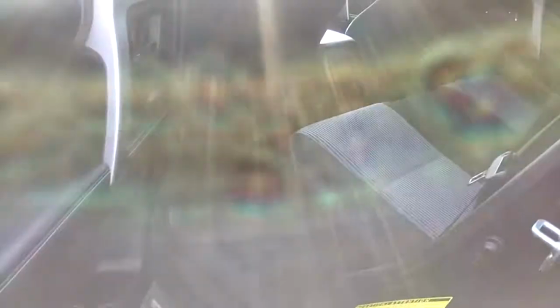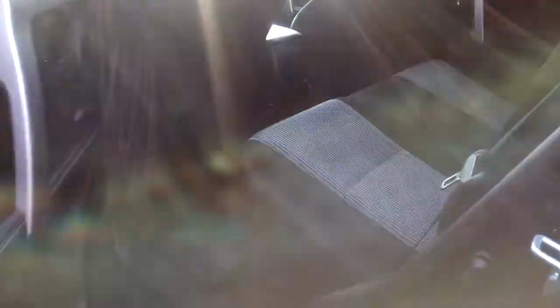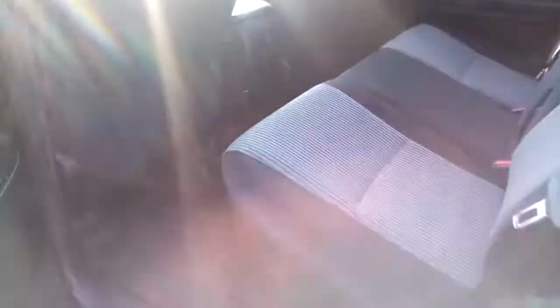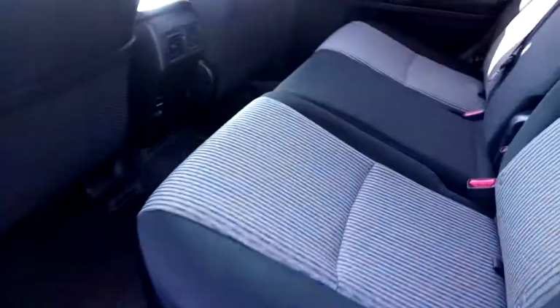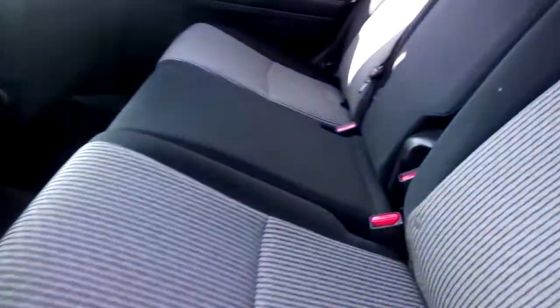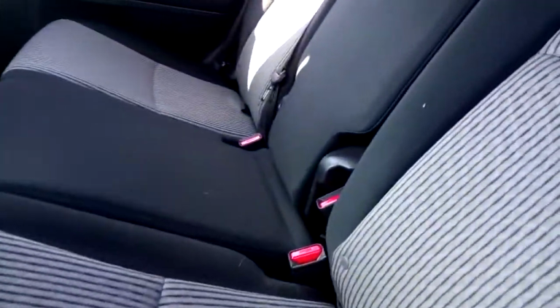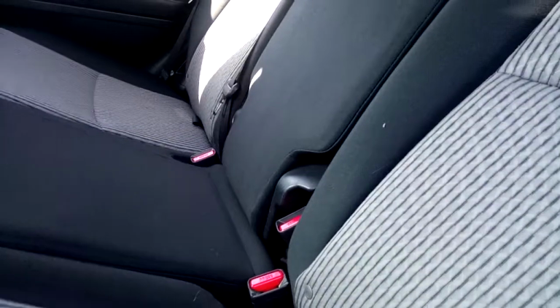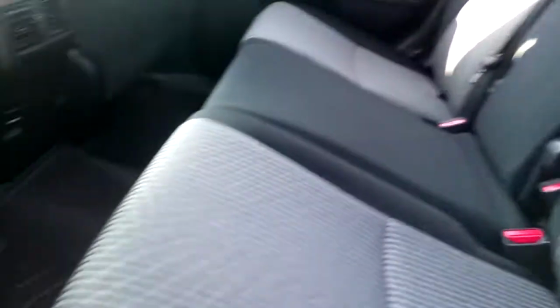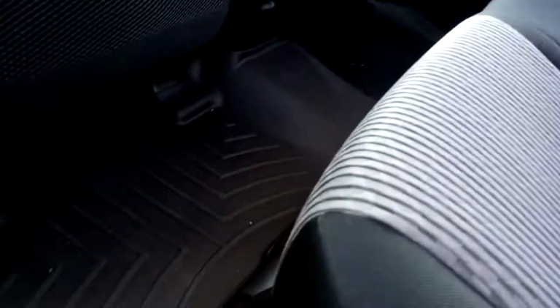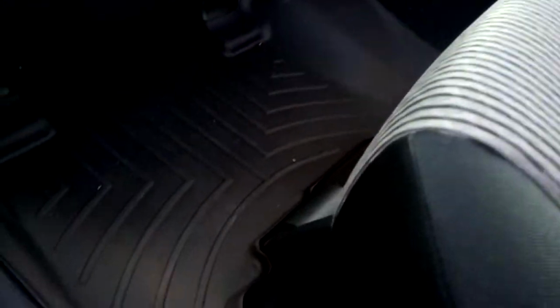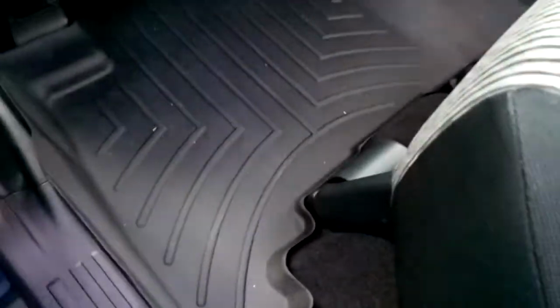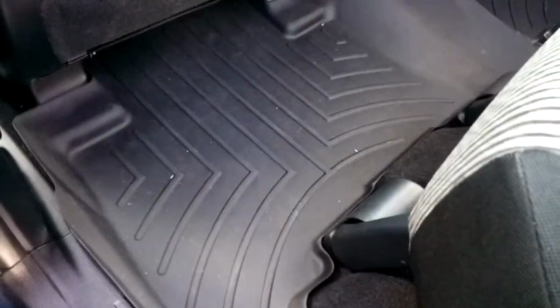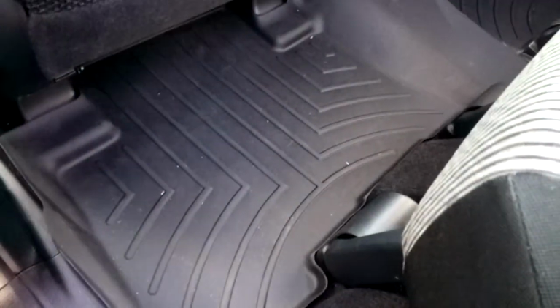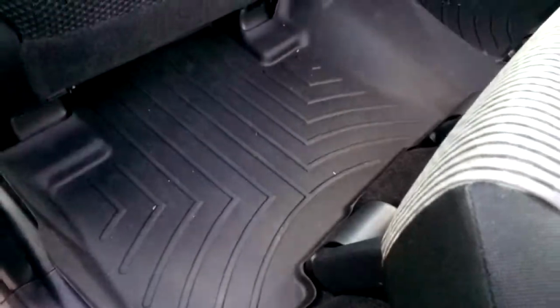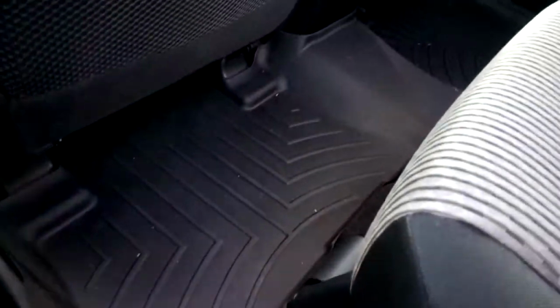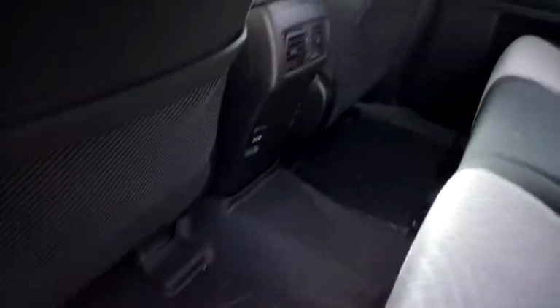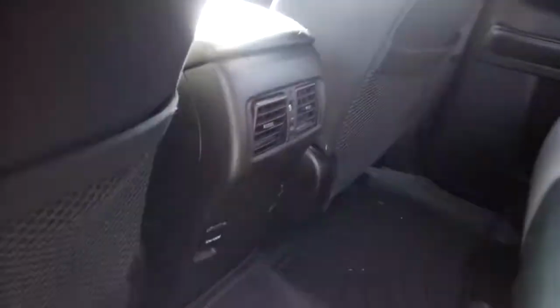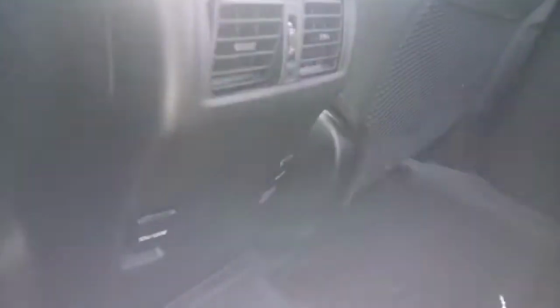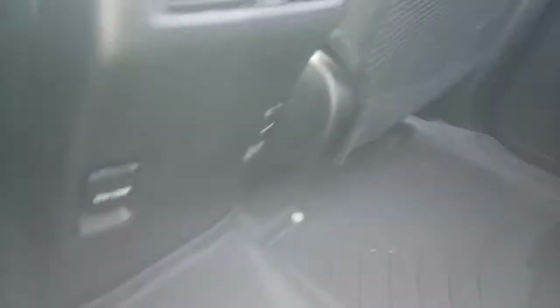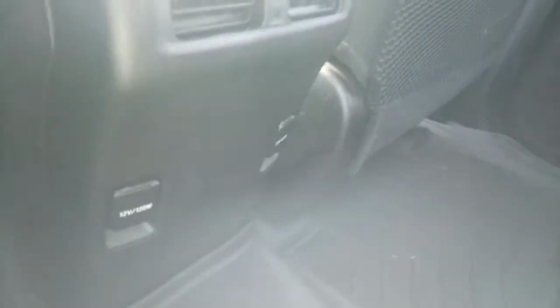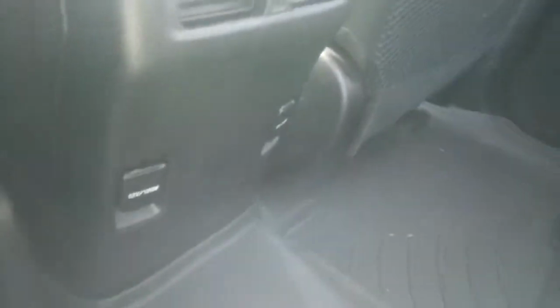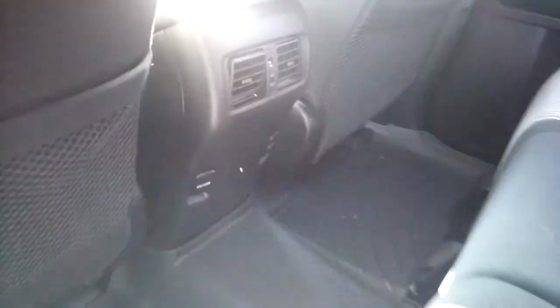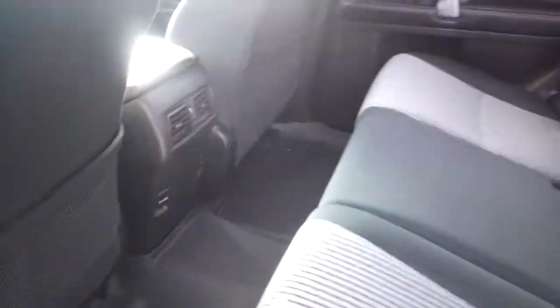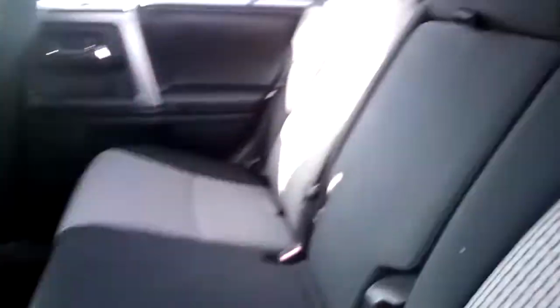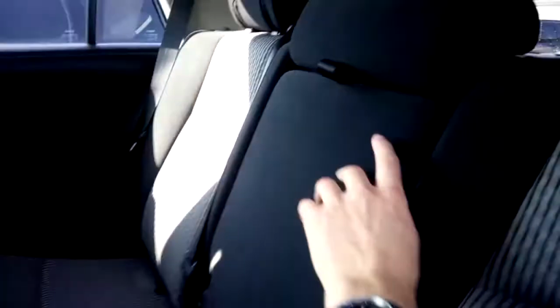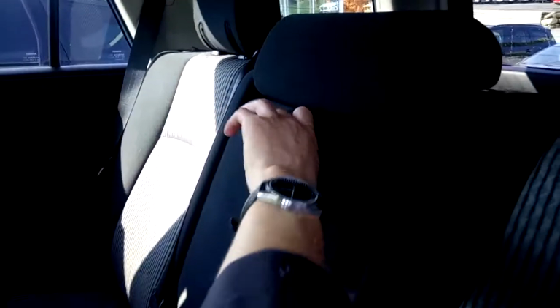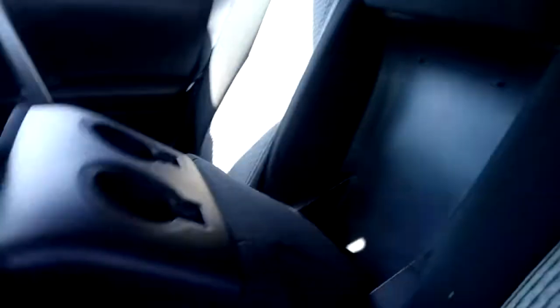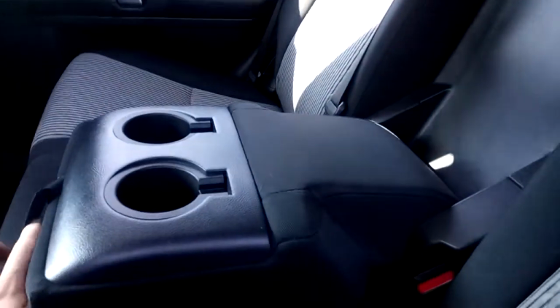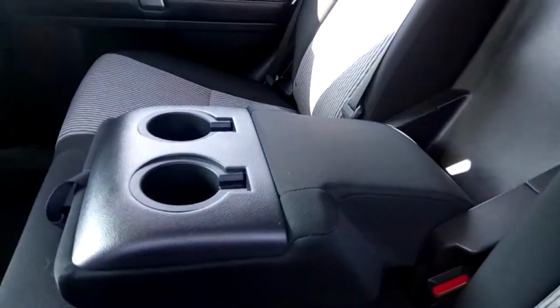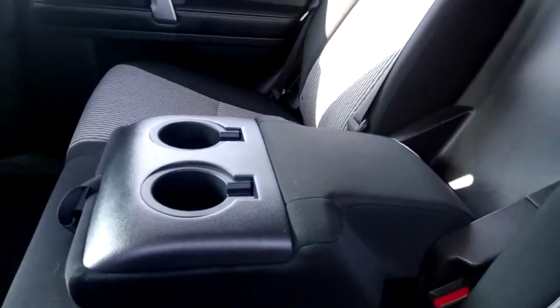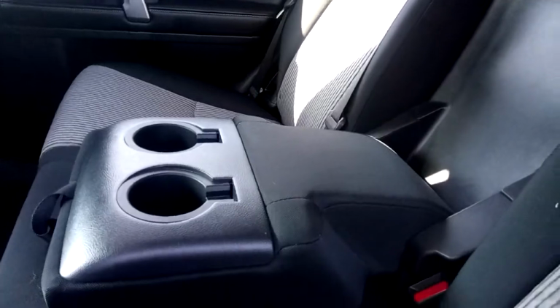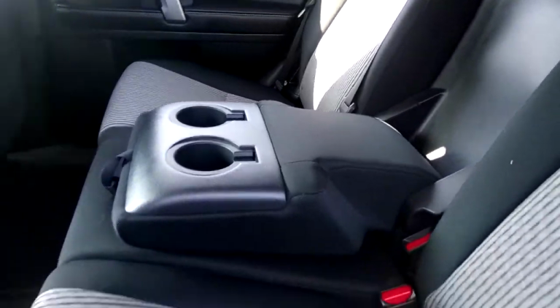Lots of room in the back seat, with all-weather floor mats for the front and second row. There are a couple of charging outlets back here too, as well as a center fold-down armrest with cup holders for the rear passengers.